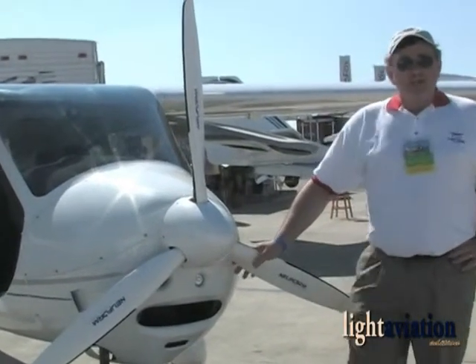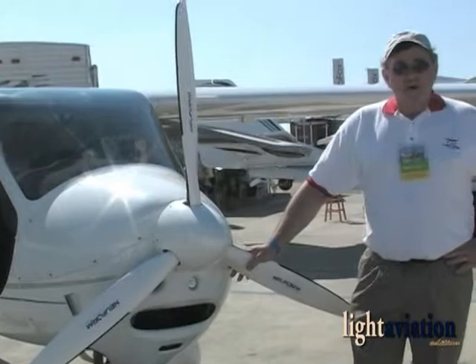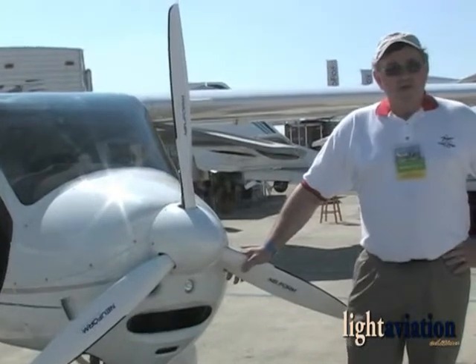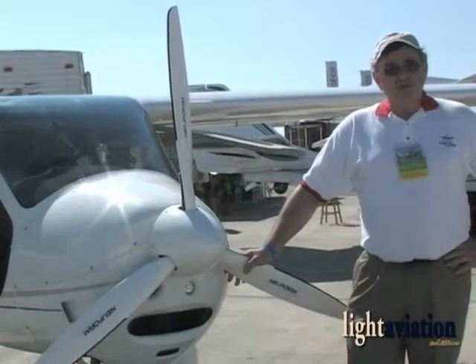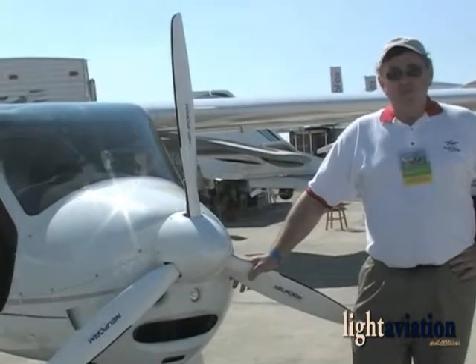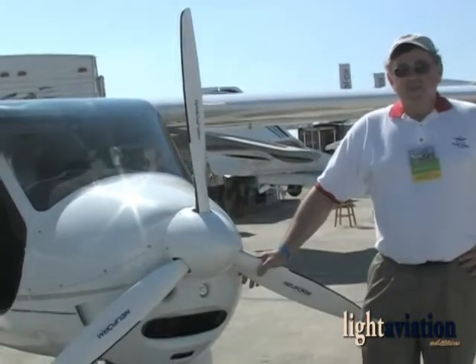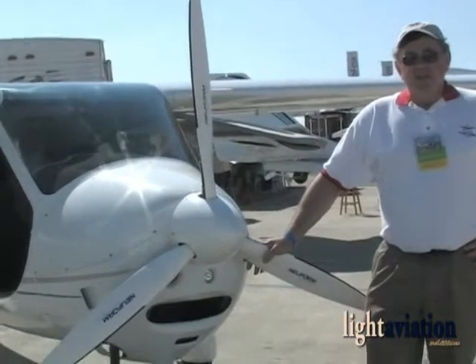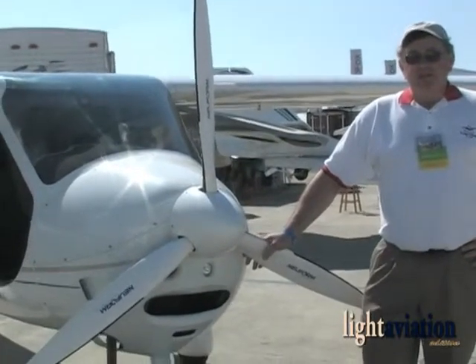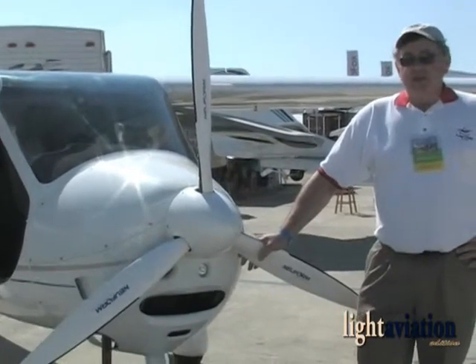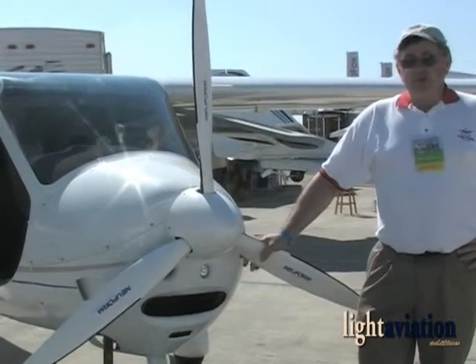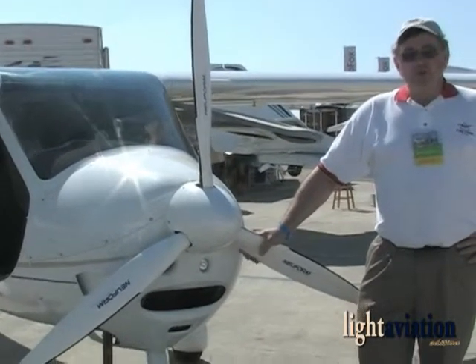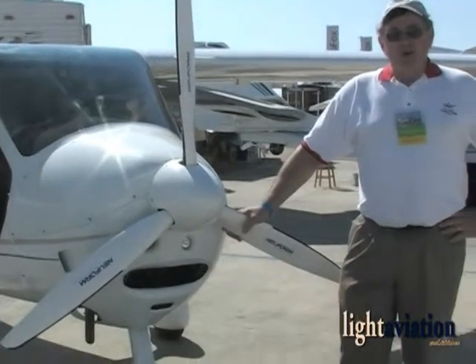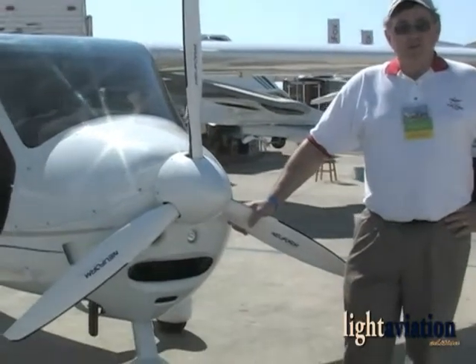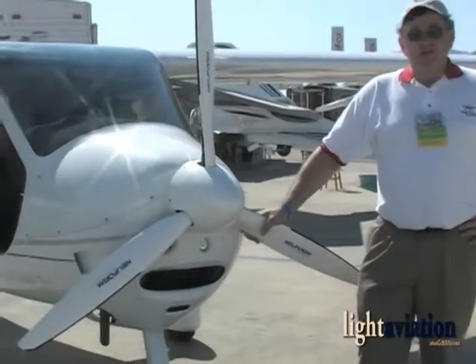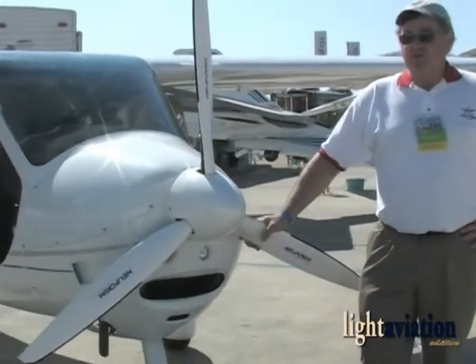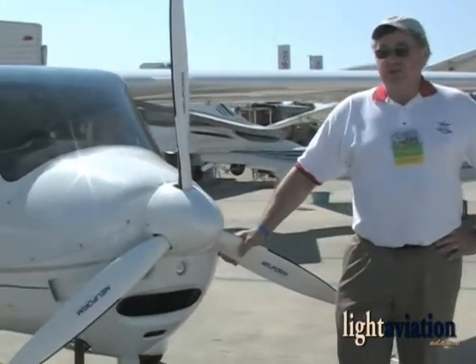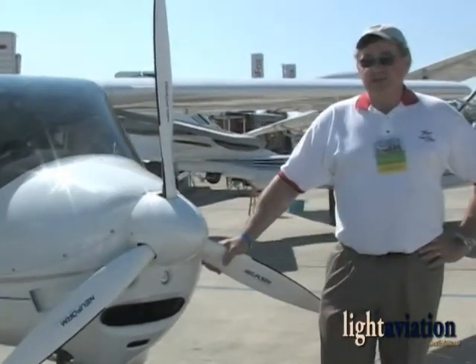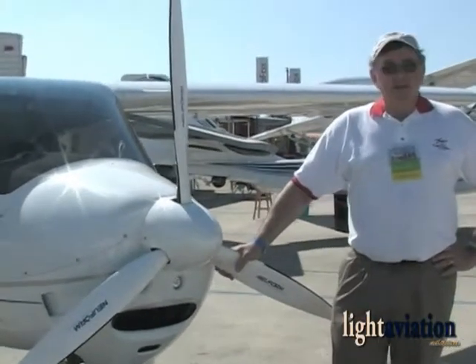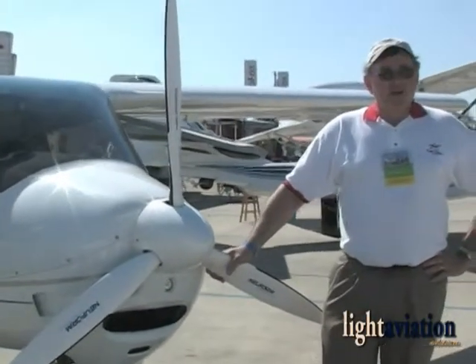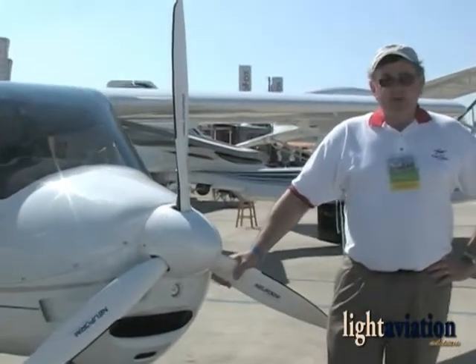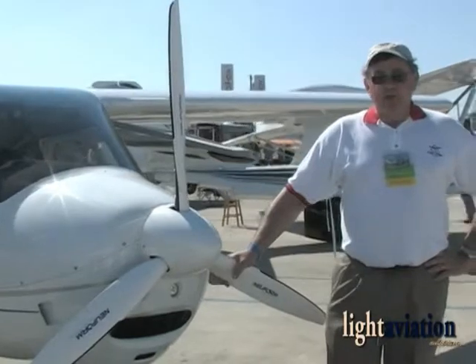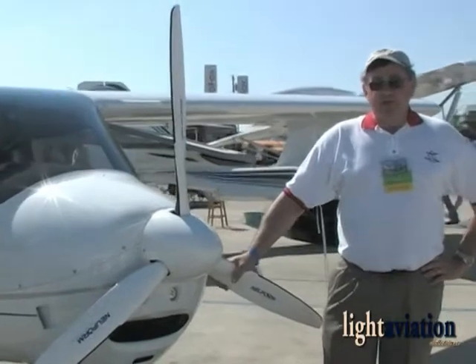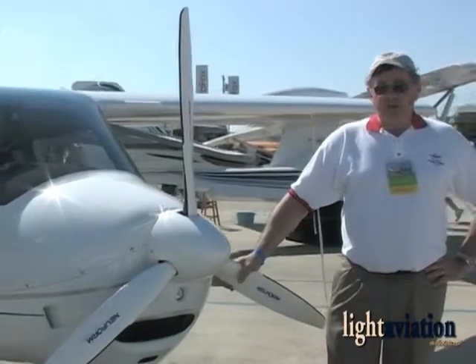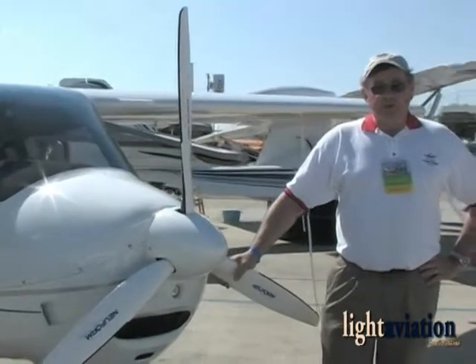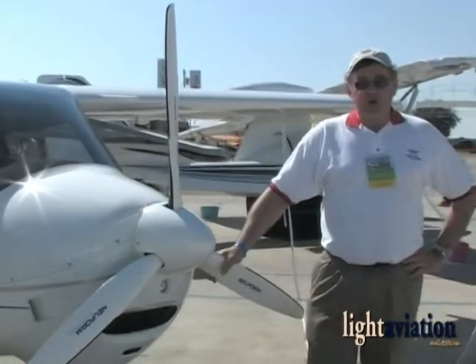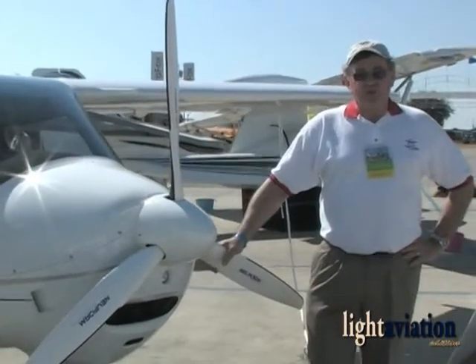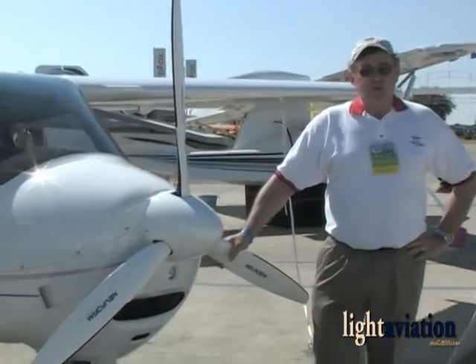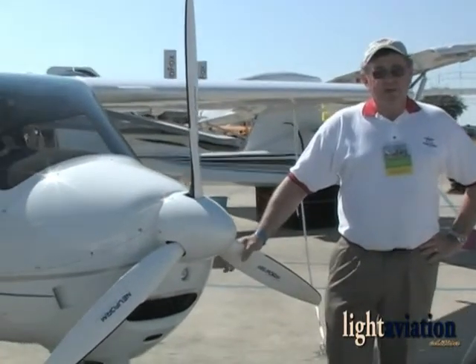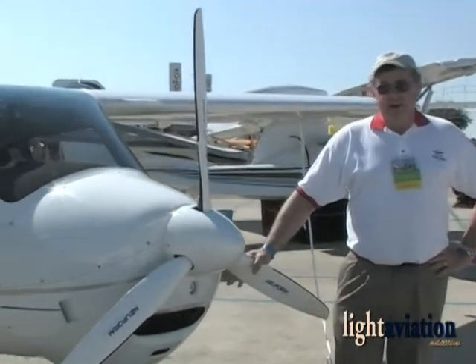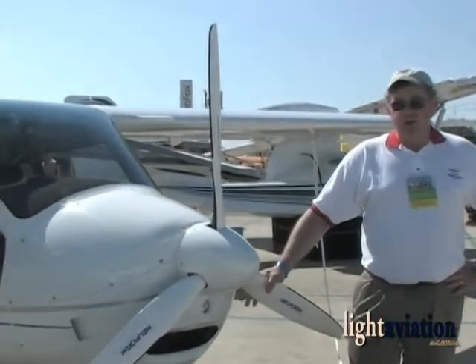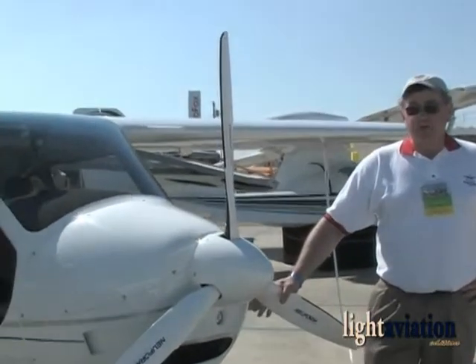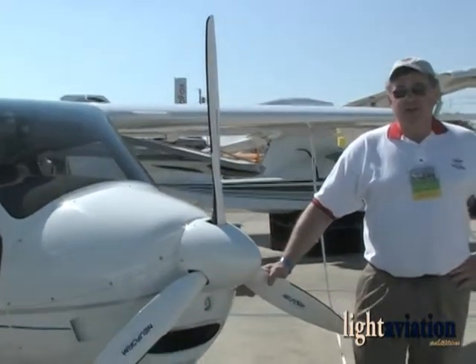We have two SW models in our flight school, and it is the most popular airplane out of the nine airplanes we have.